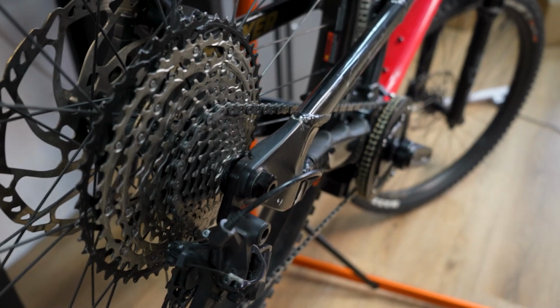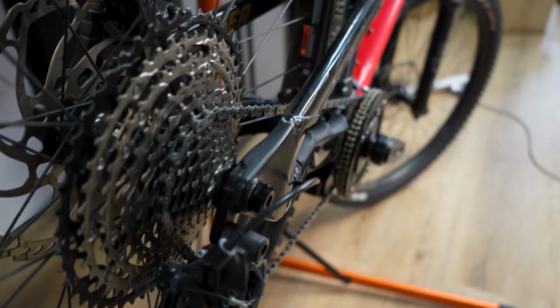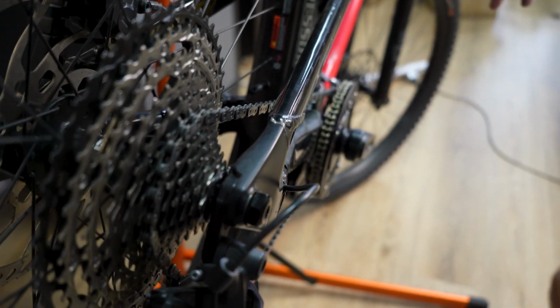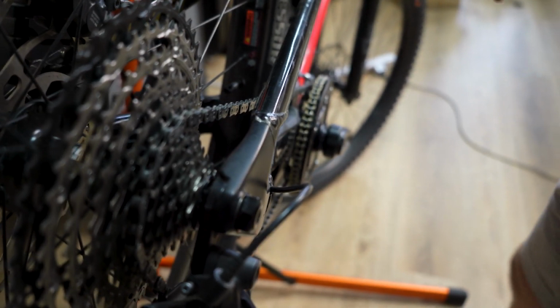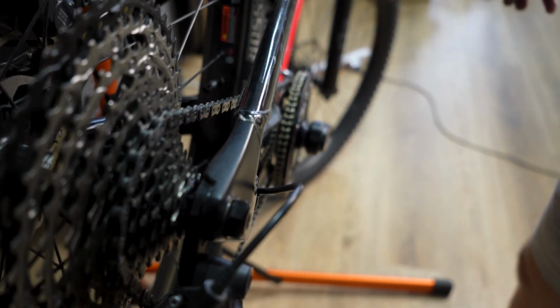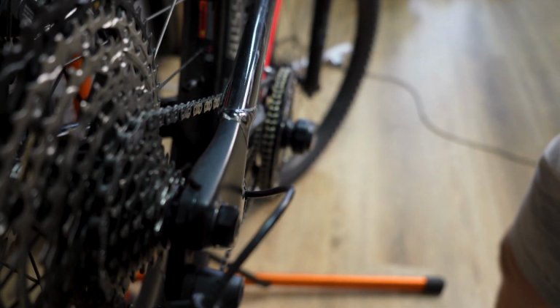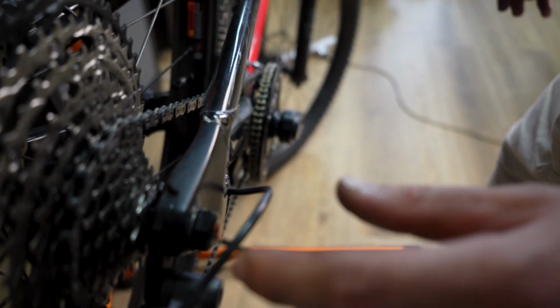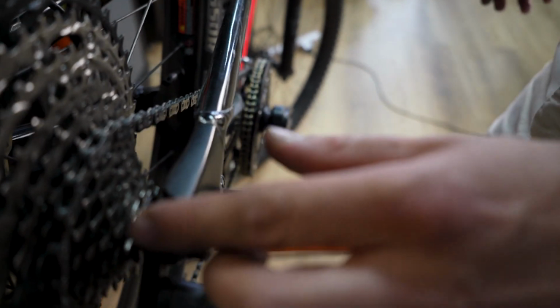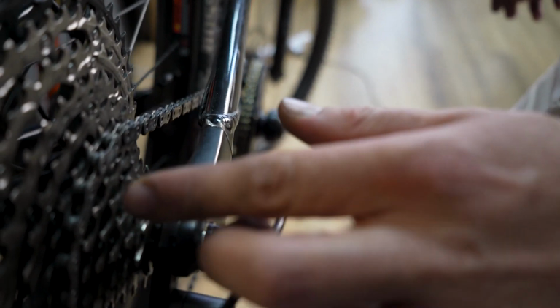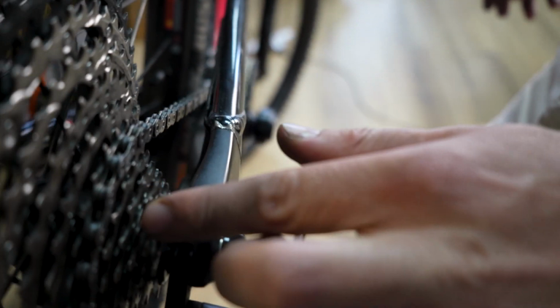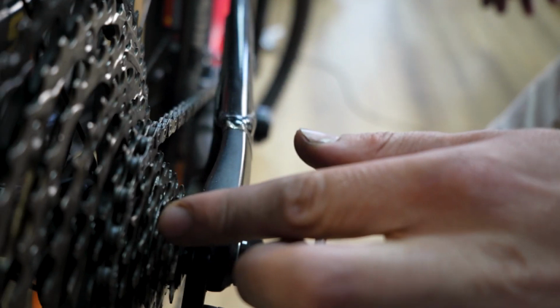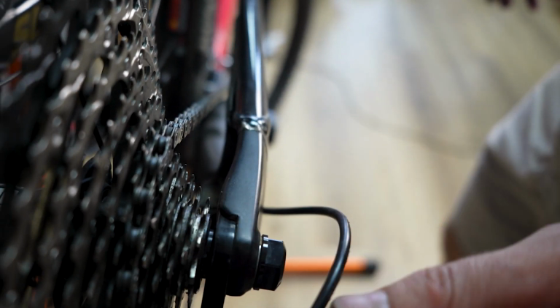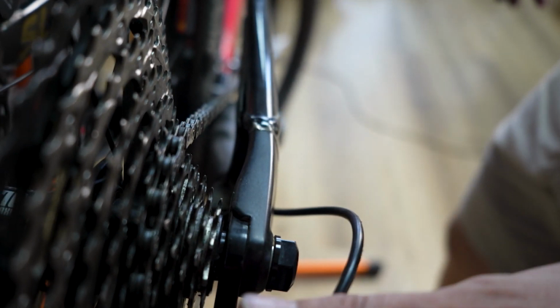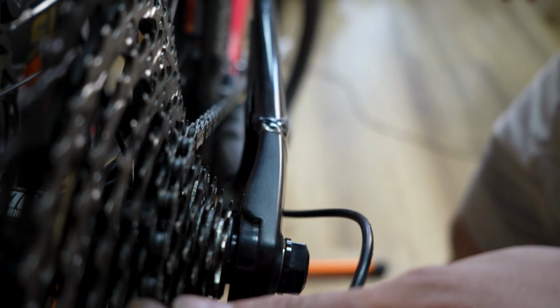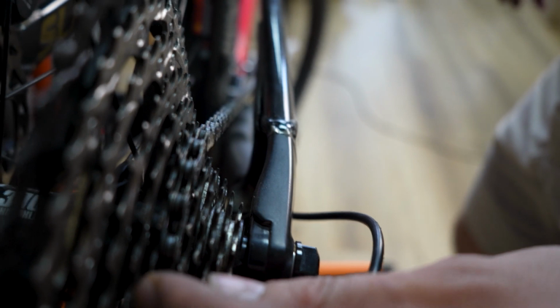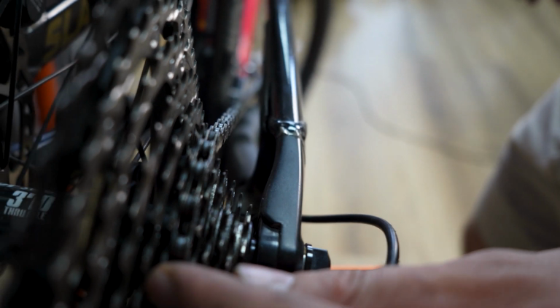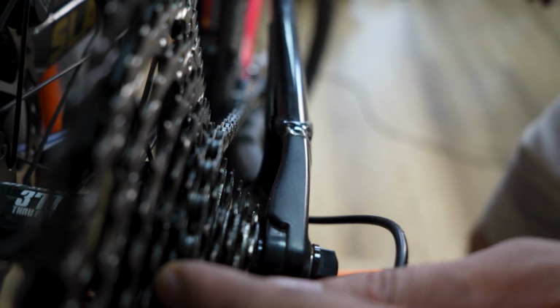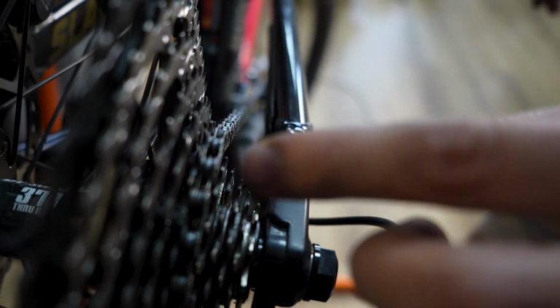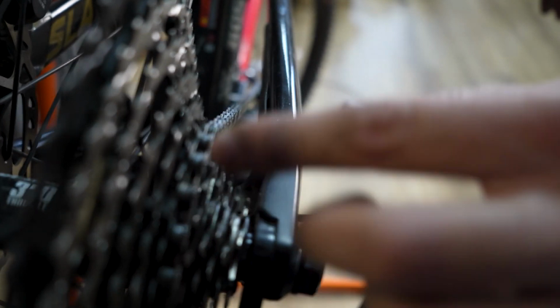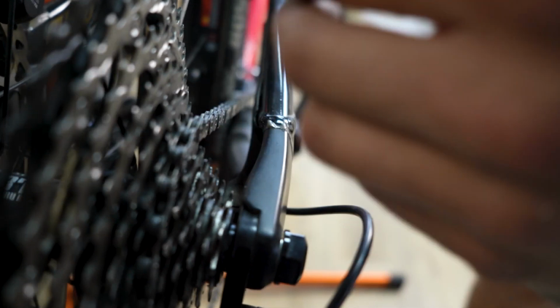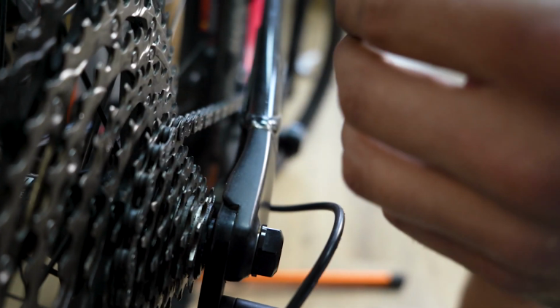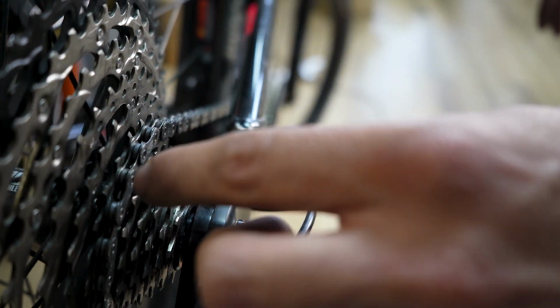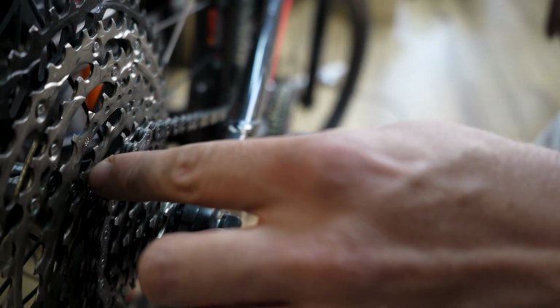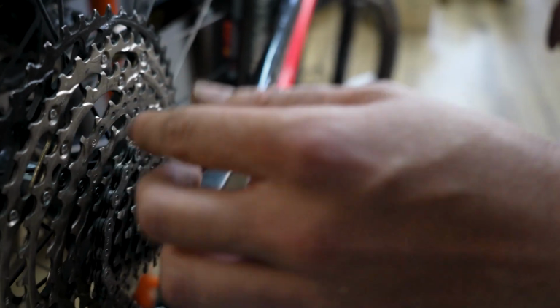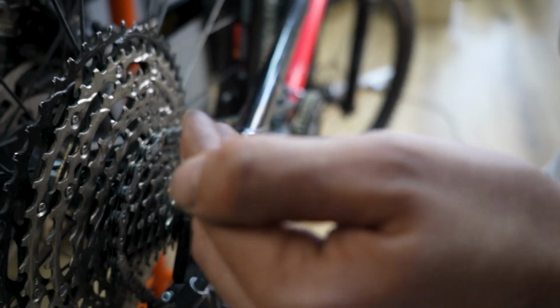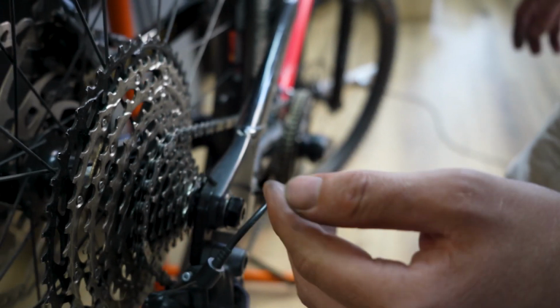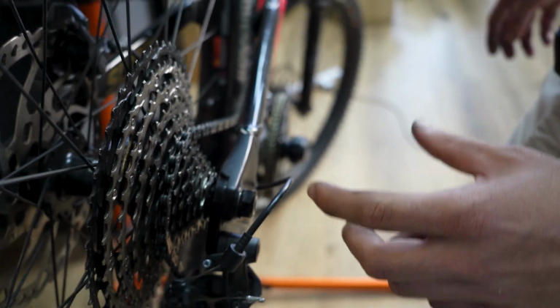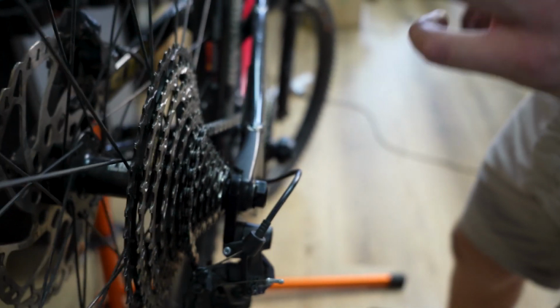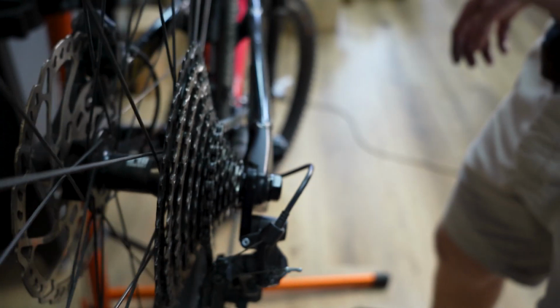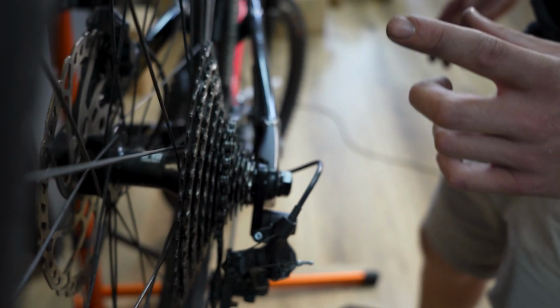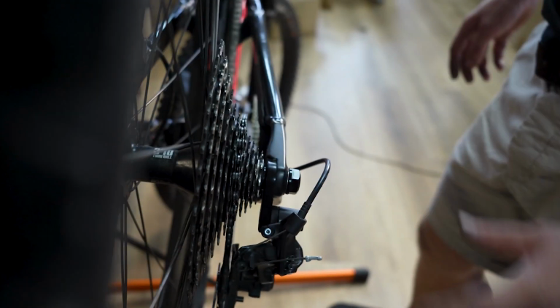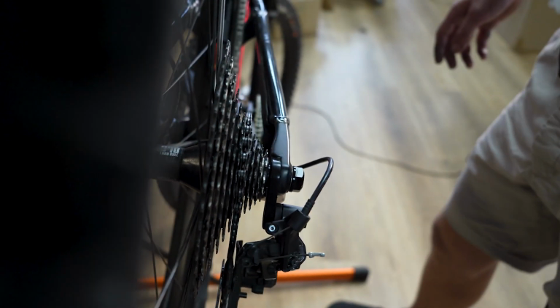One of the biggest advantages of these kits is that you get a perfect chain line. The chain line will fall between two cogs — slightly to the left on one, slightly to the right one up. It's literally a perfect chain line.